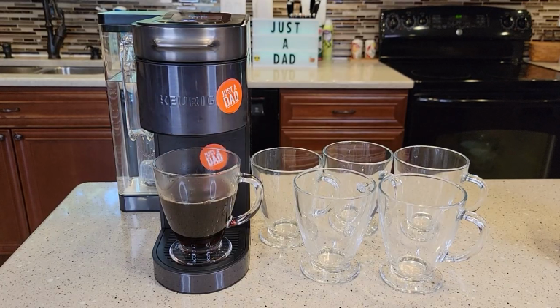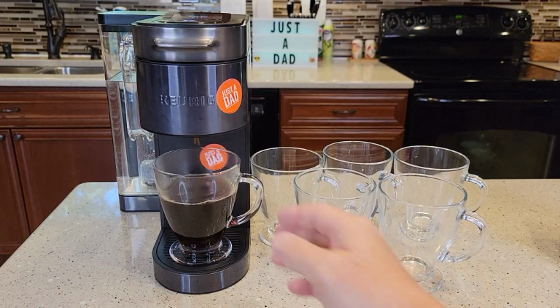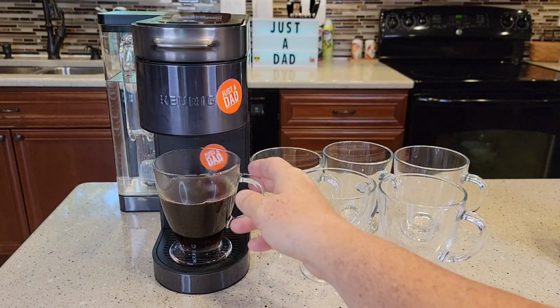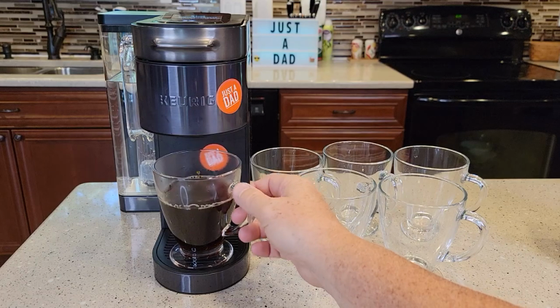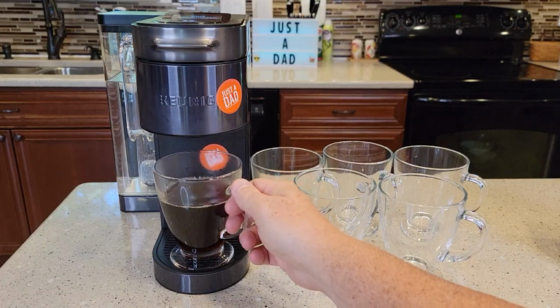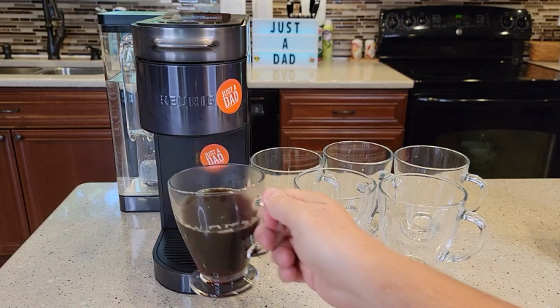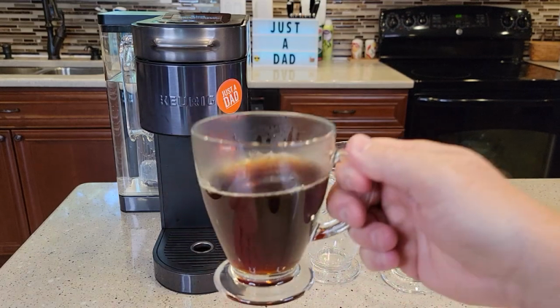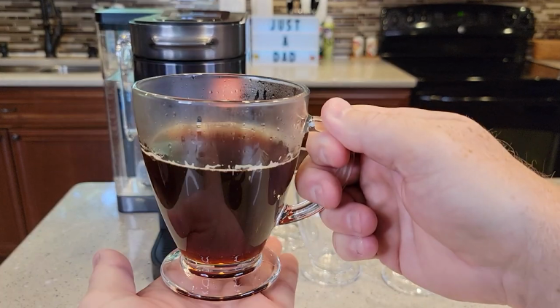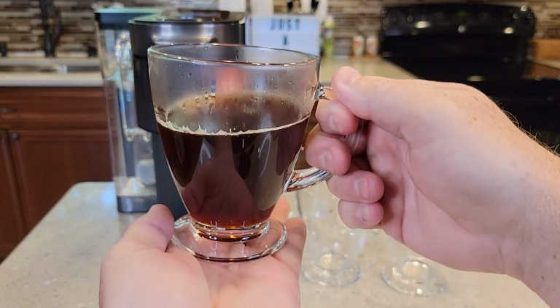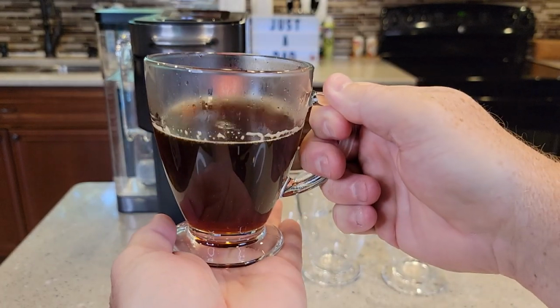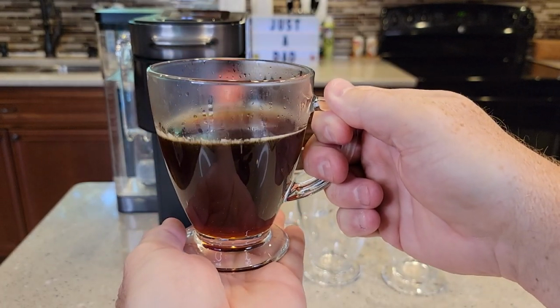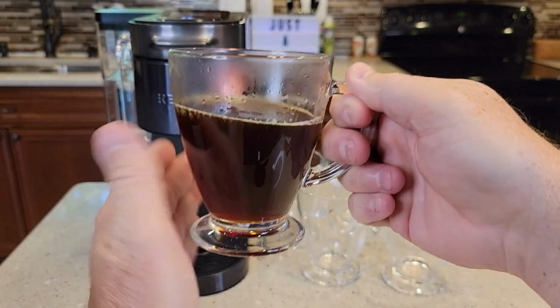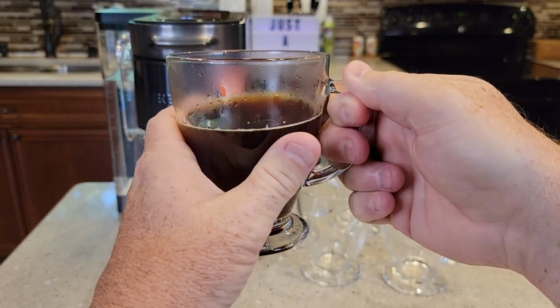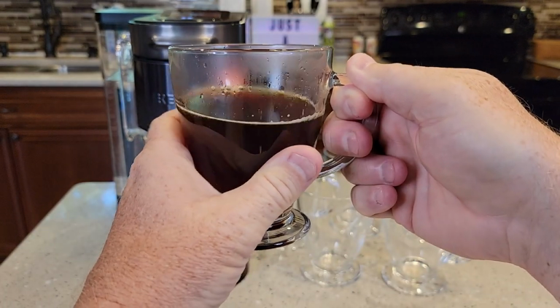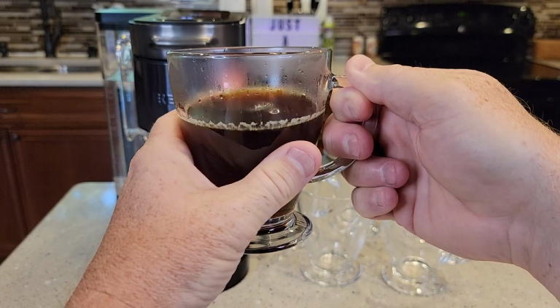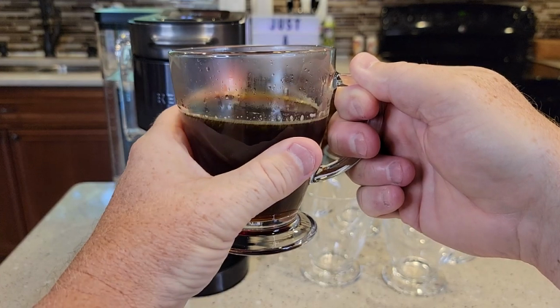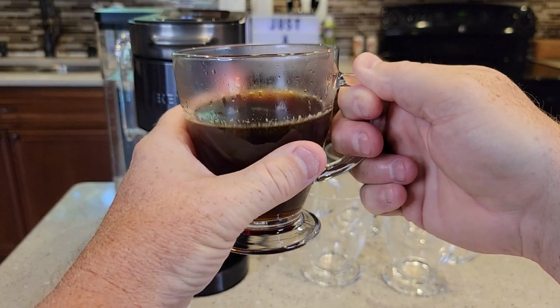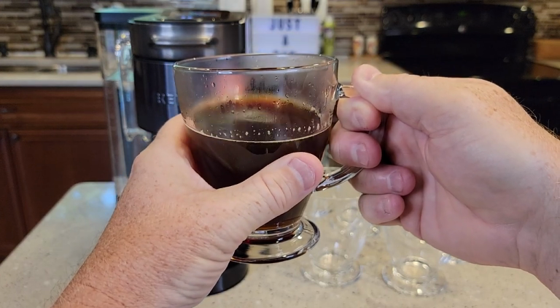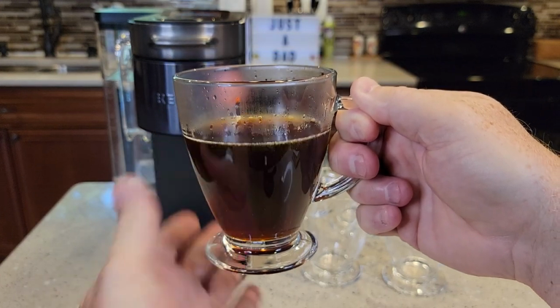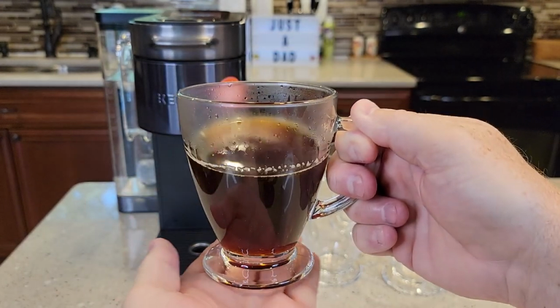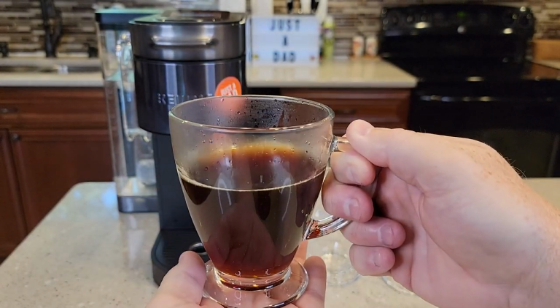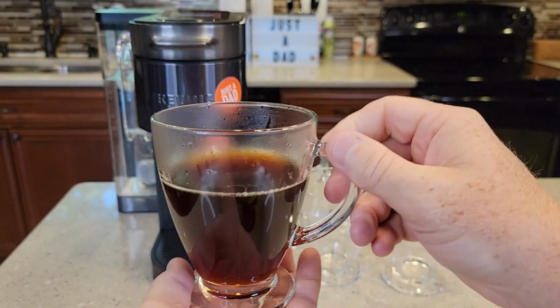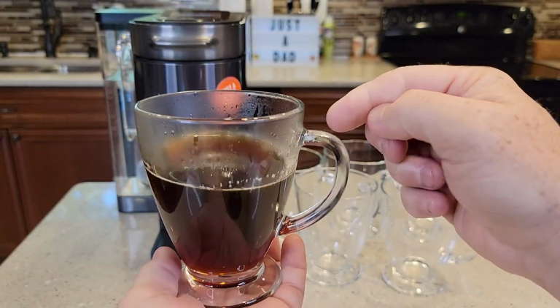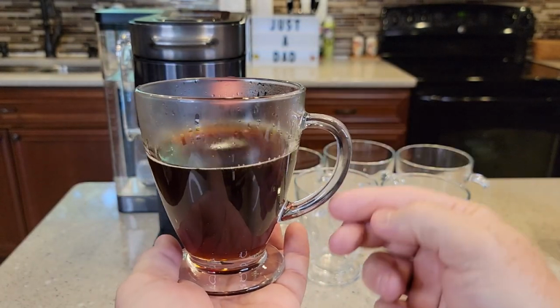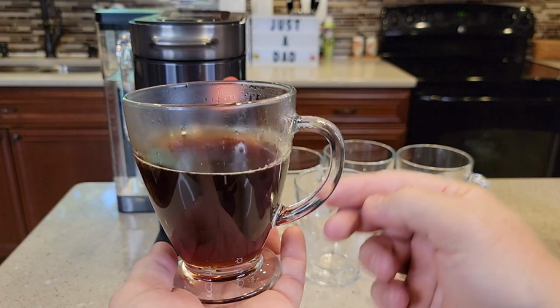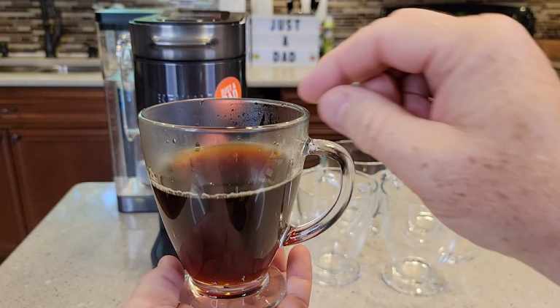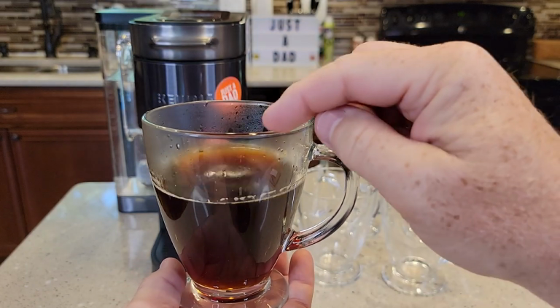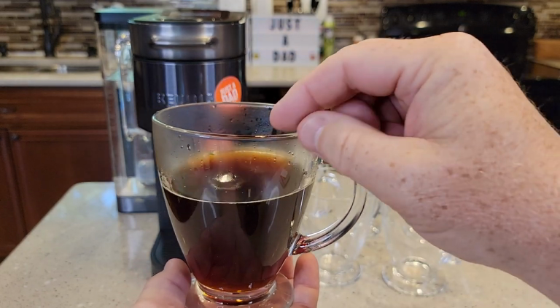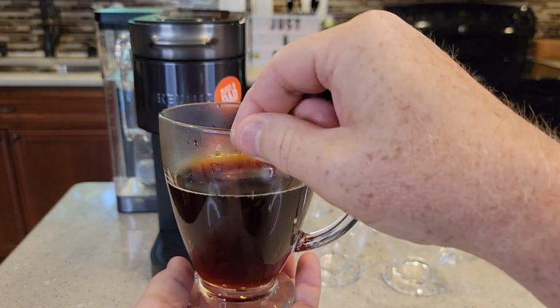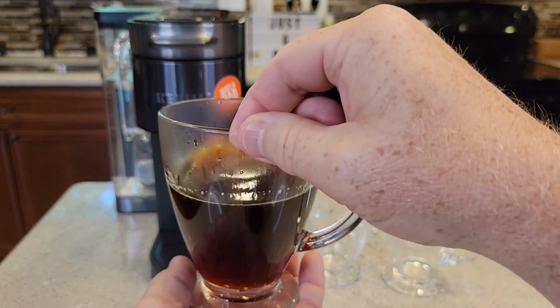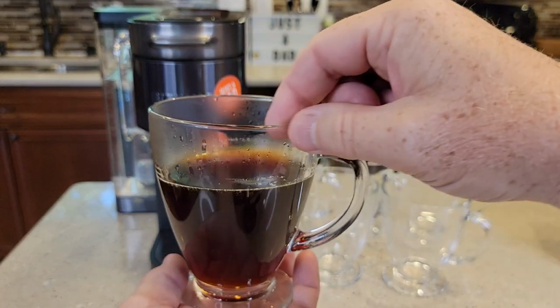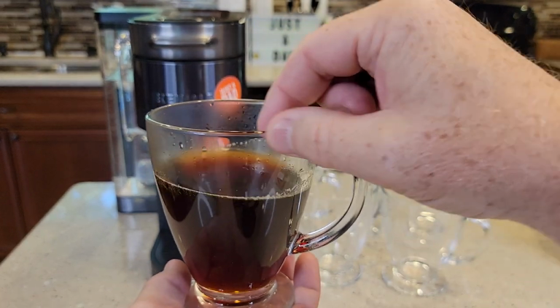Here we've got our fresh cup of coffee. Again, the bottom doesn't get warm. Right here in the middle is pretty warm — that's a pretty hot cup of coffee. The handle is not warm at all. And when I drink it, this doesn't get warm where your lips go.